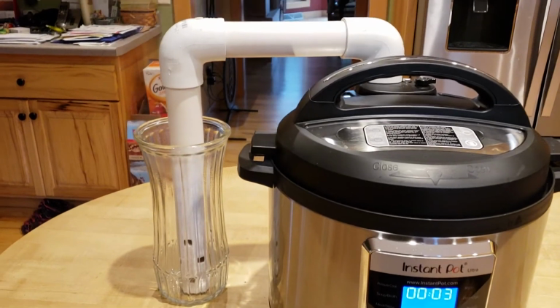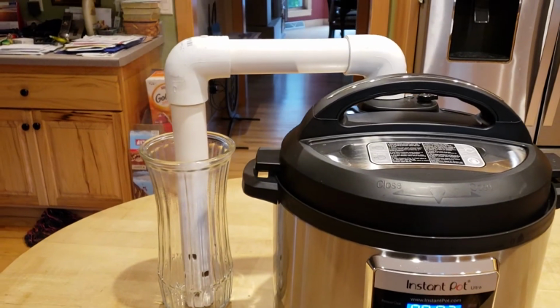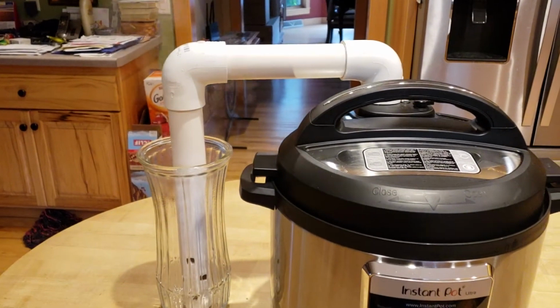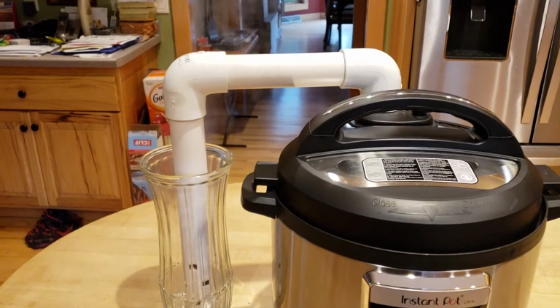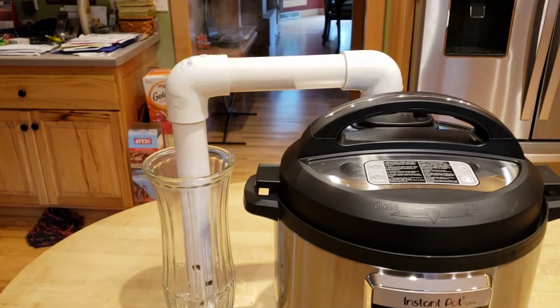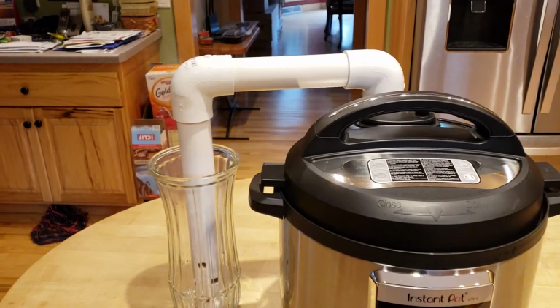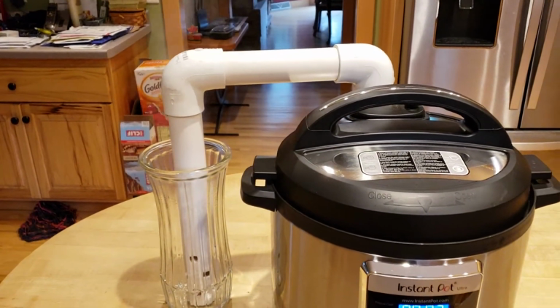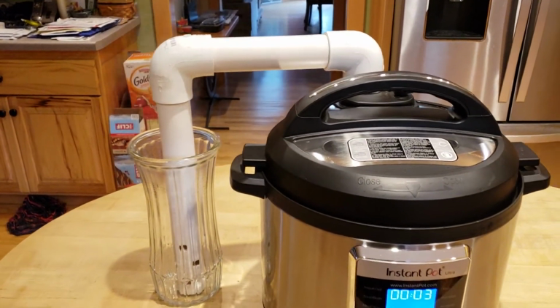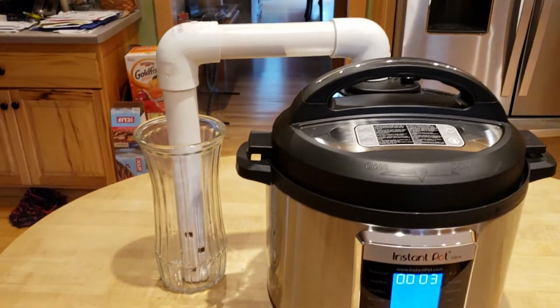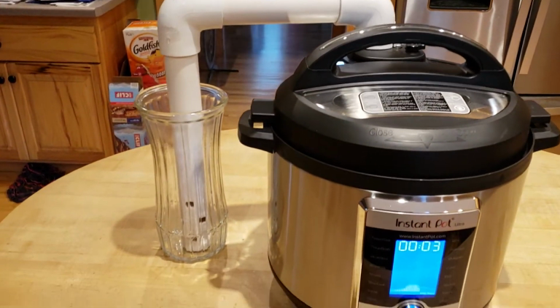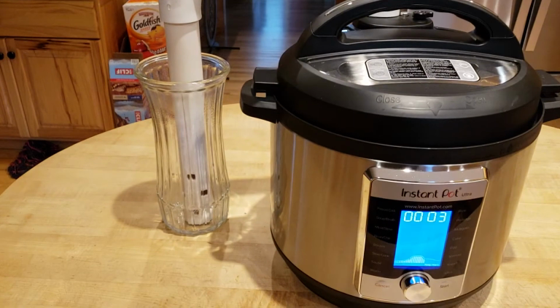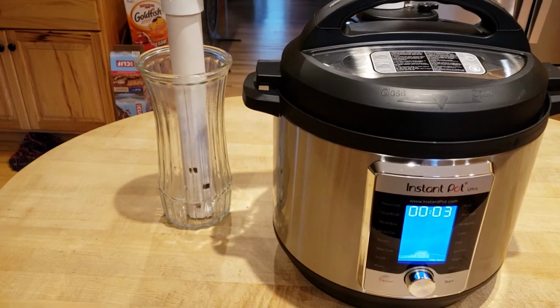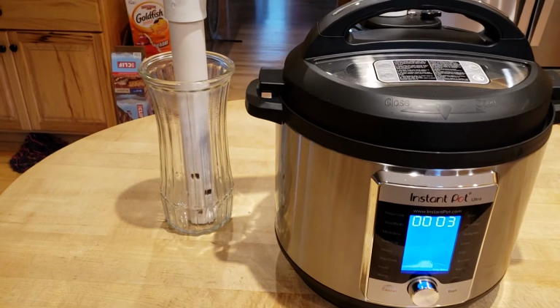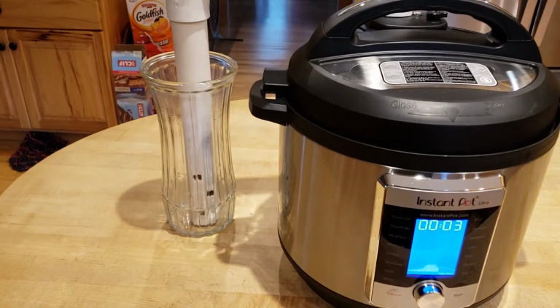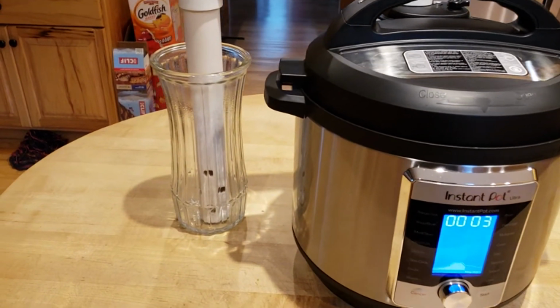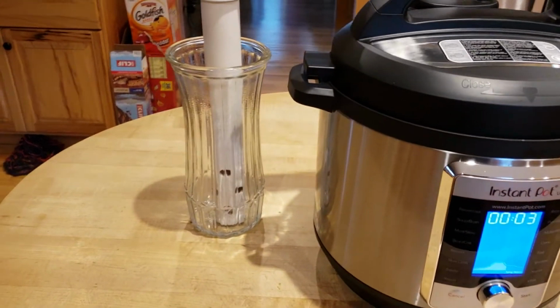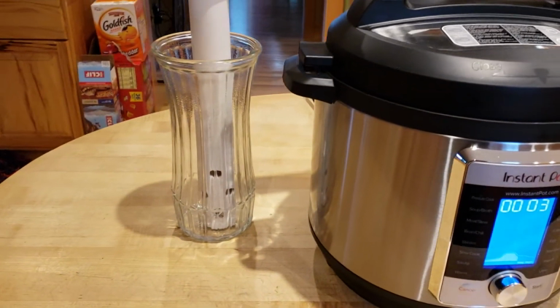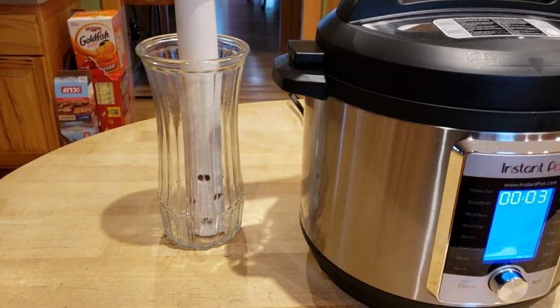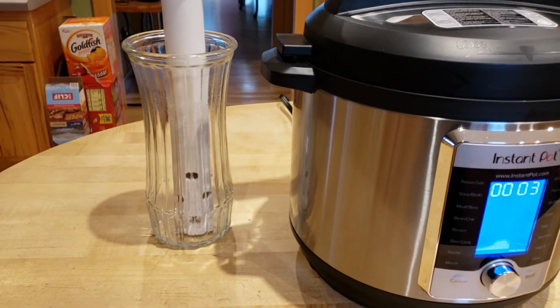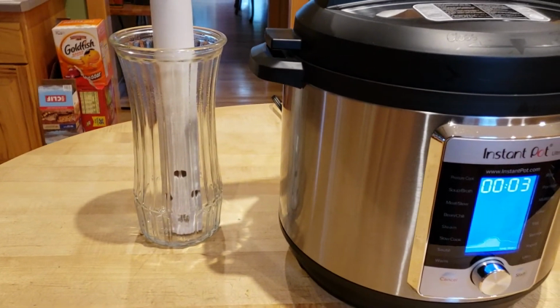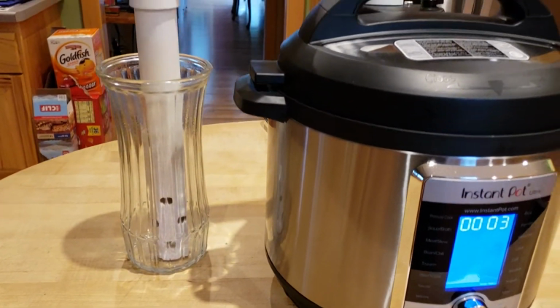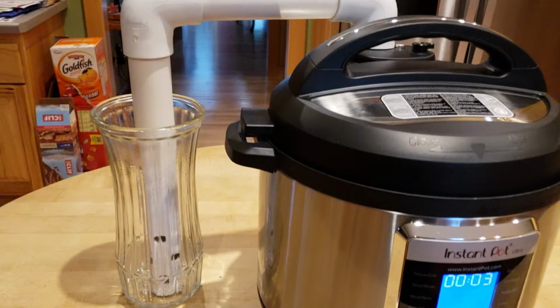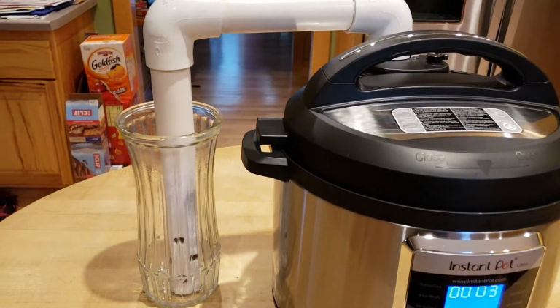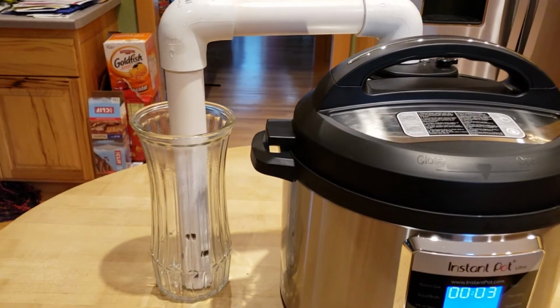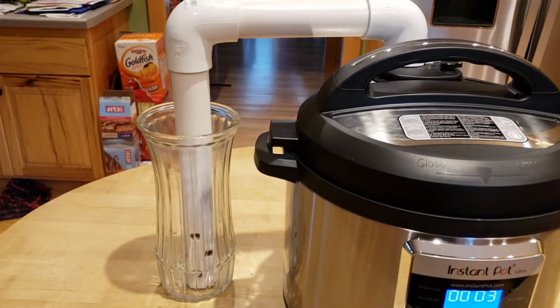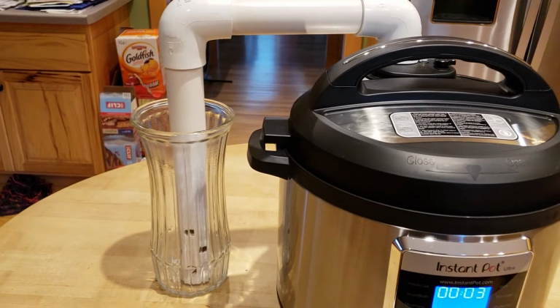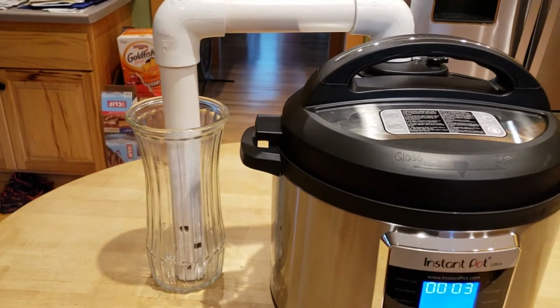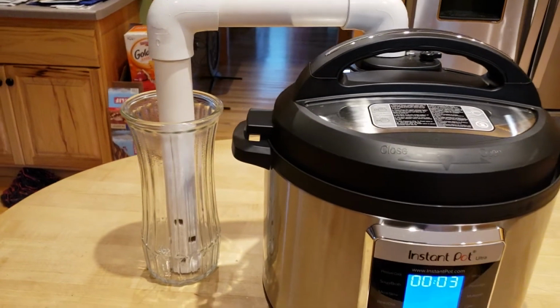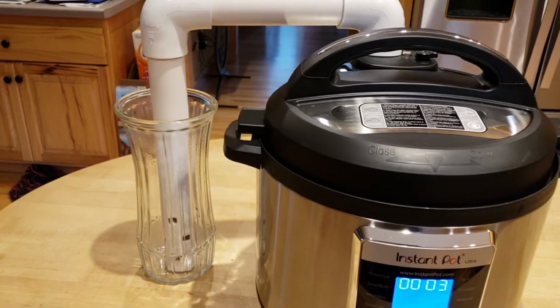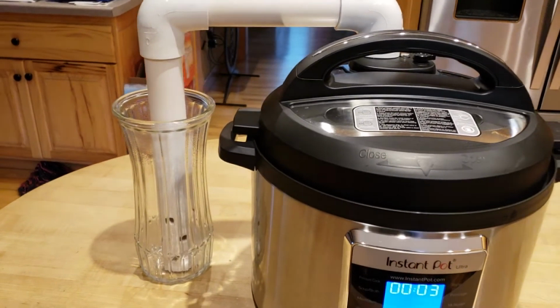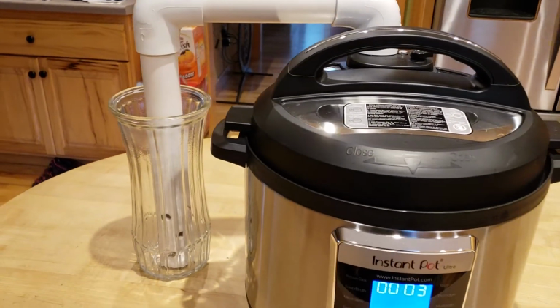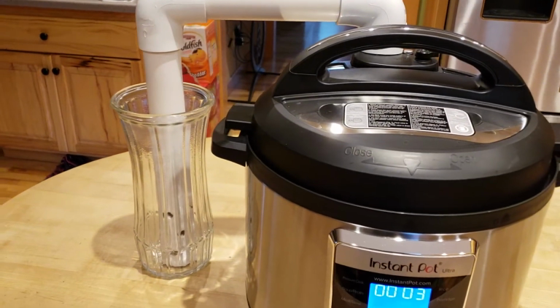Well, it seems to be working. I think the taller the glass container is, the better at containing the pressure.